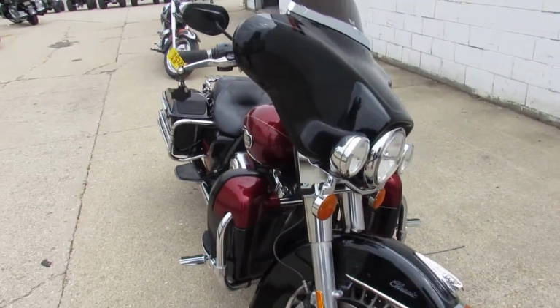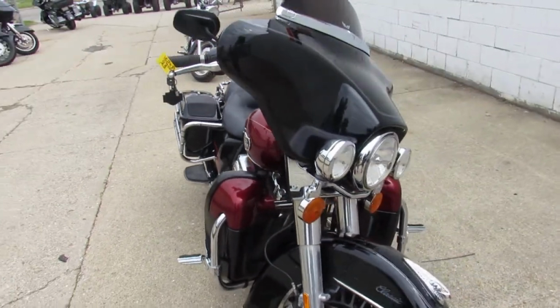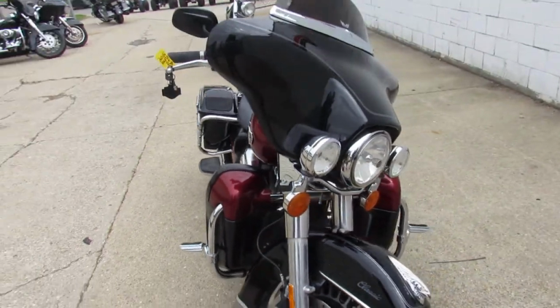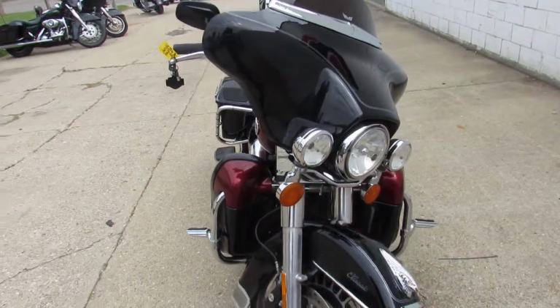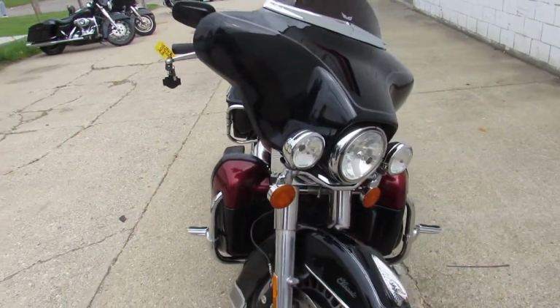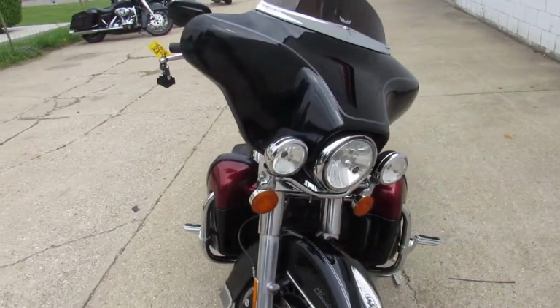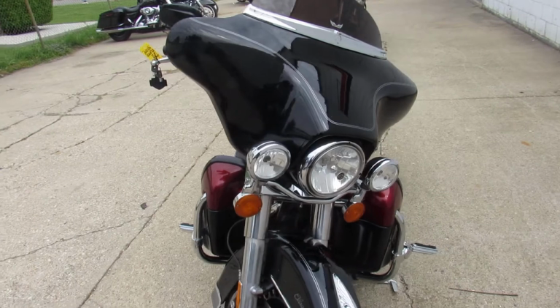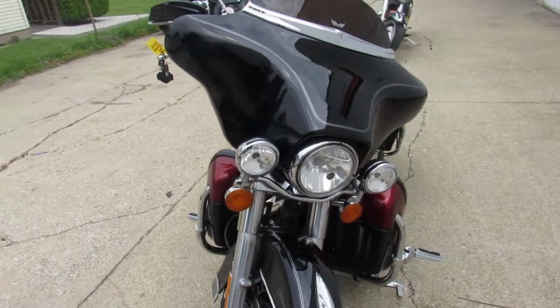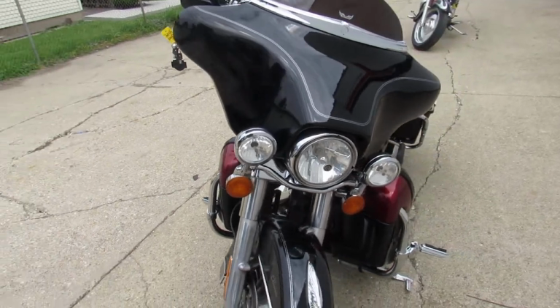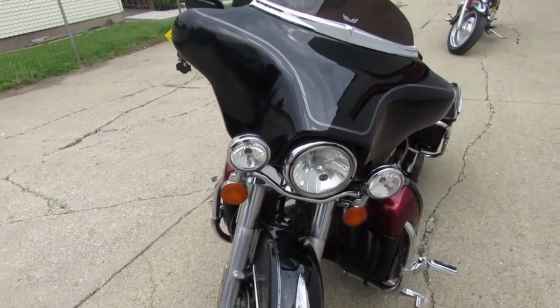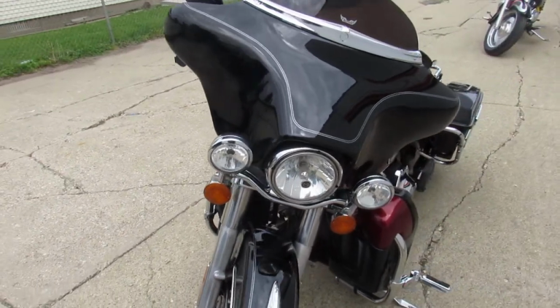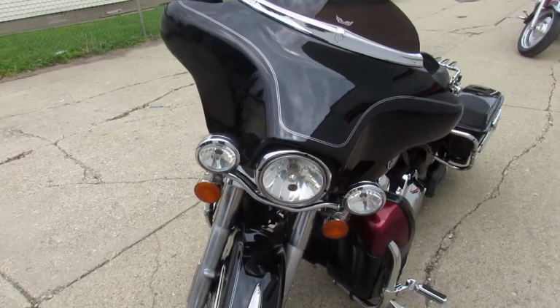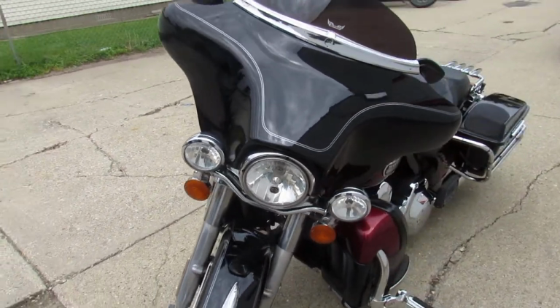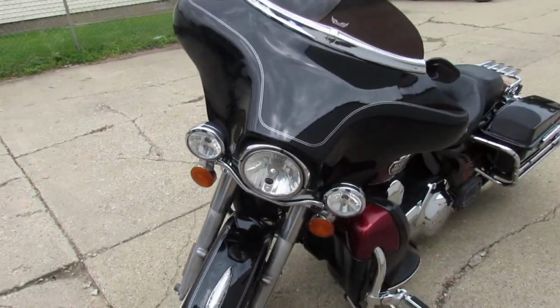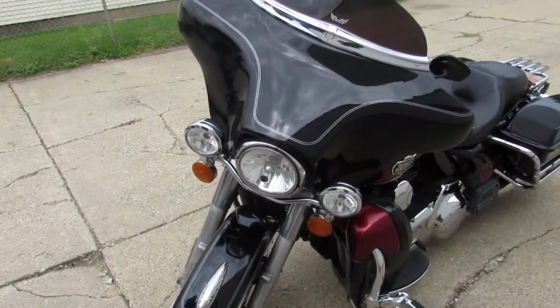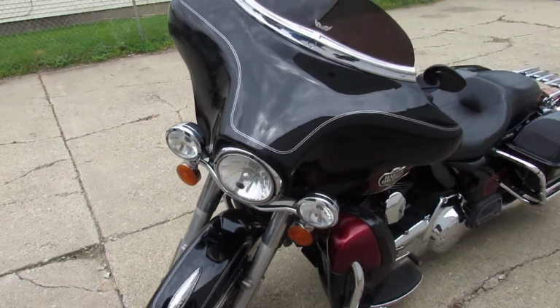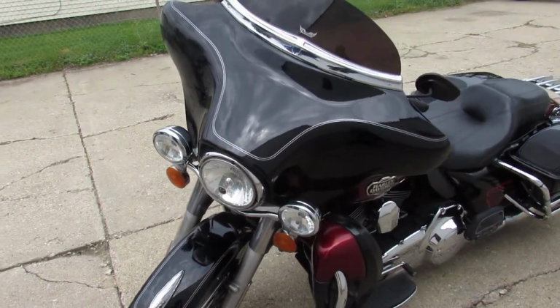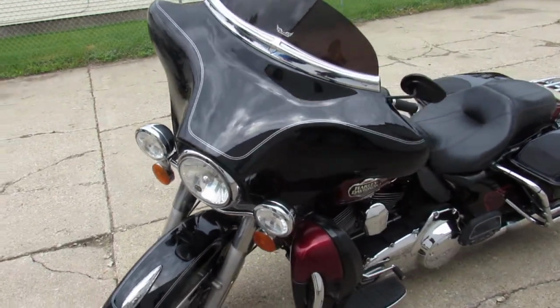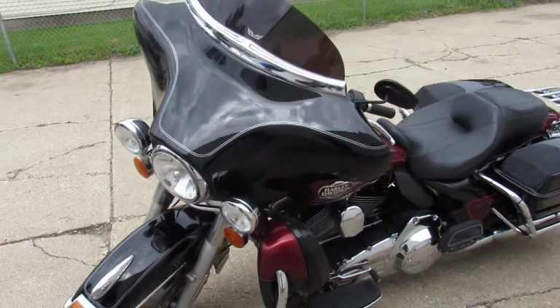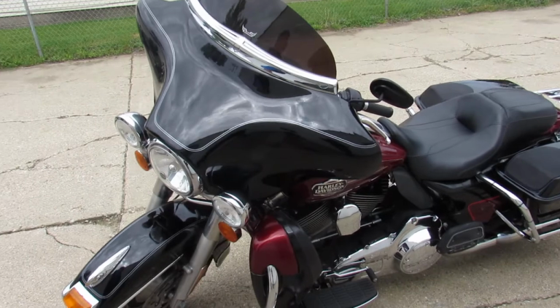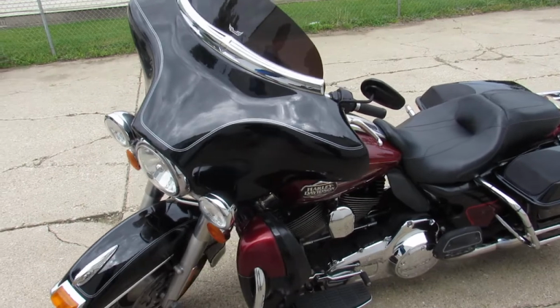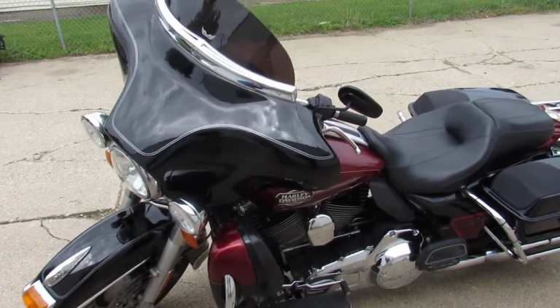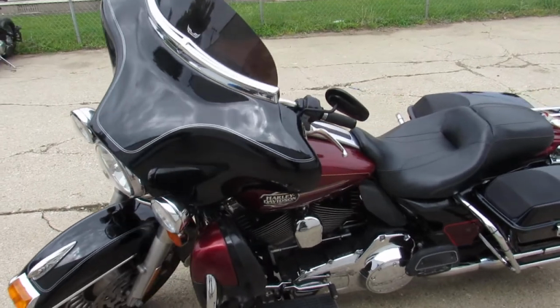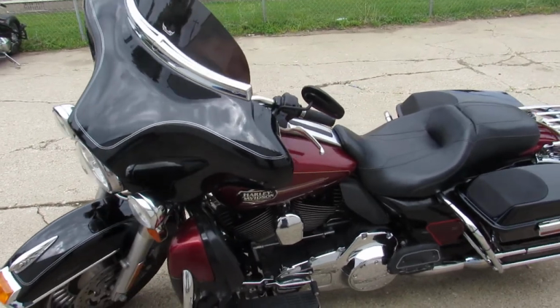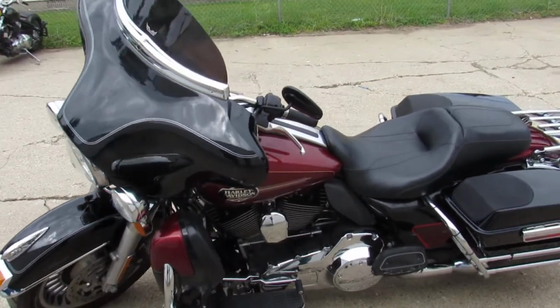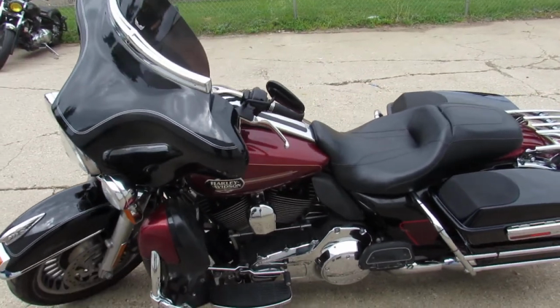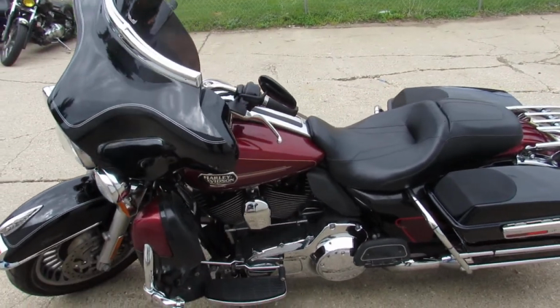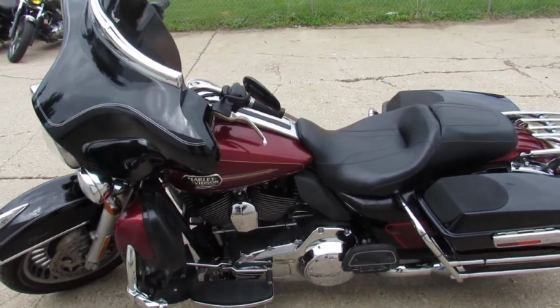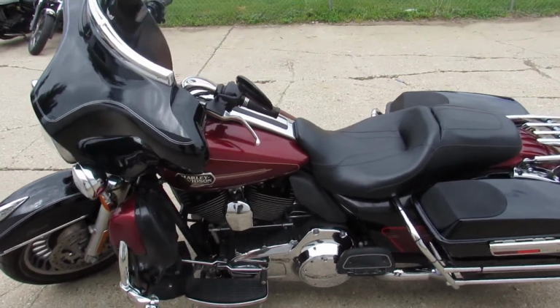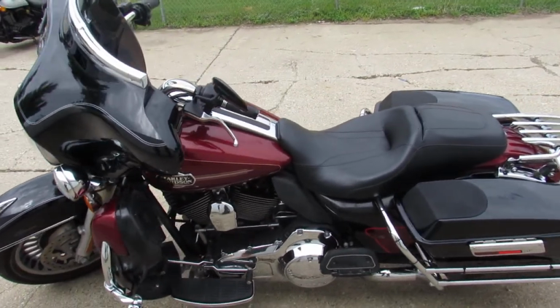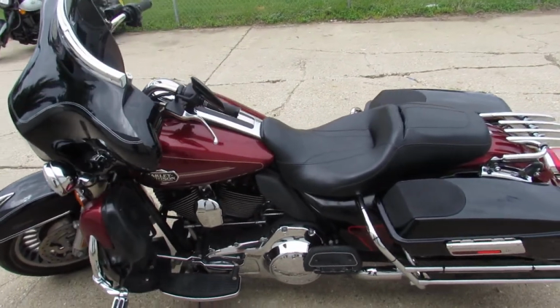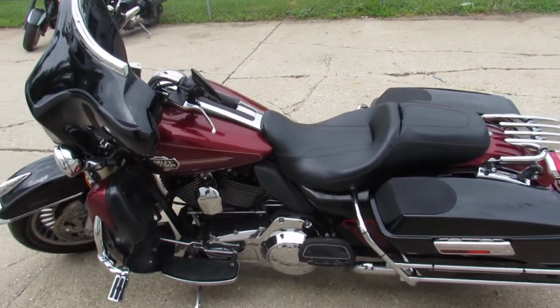Blue Book on this bike is $11.5. This one here is a deal. Give us a call: 888-RIDE-990. We can set up financing for you.